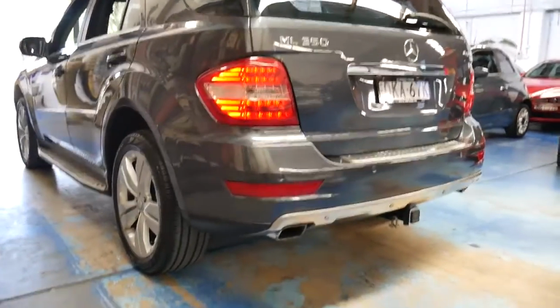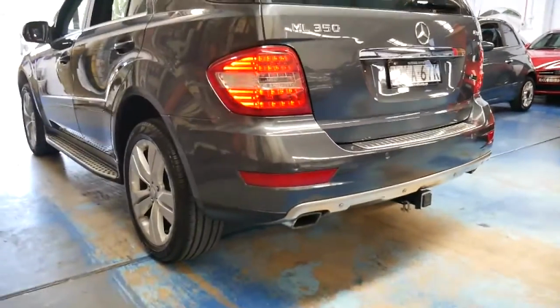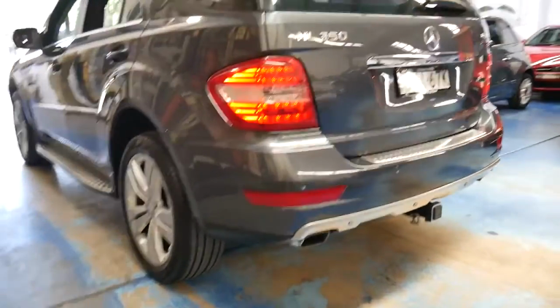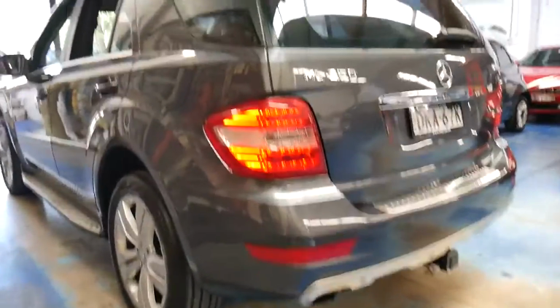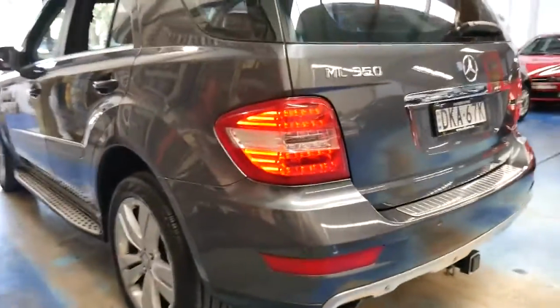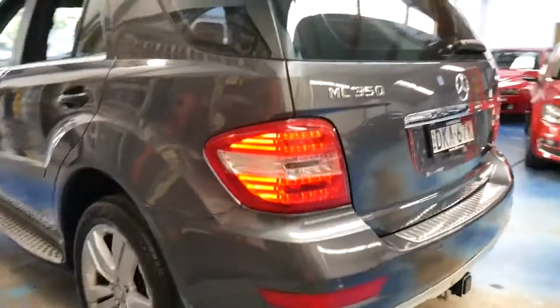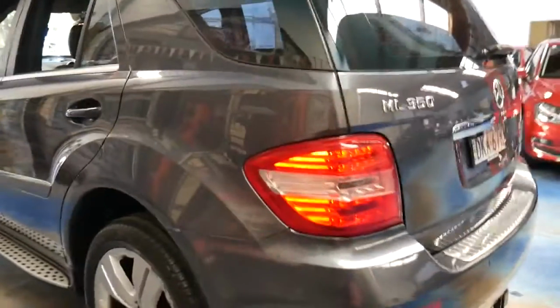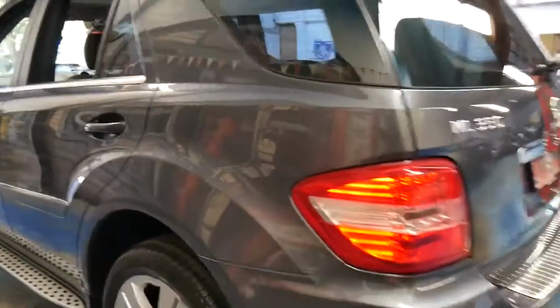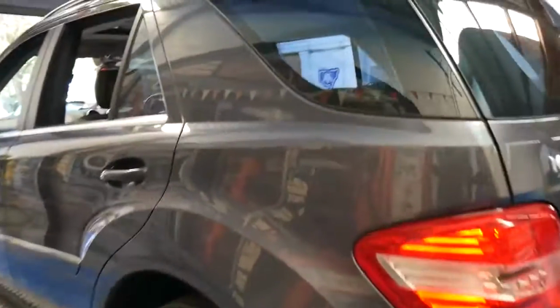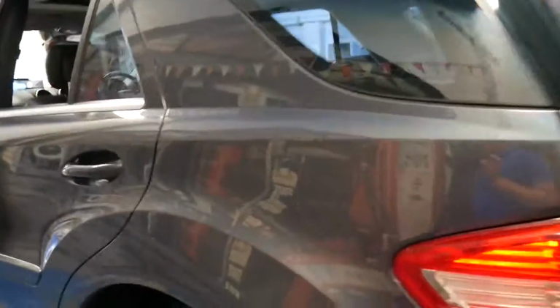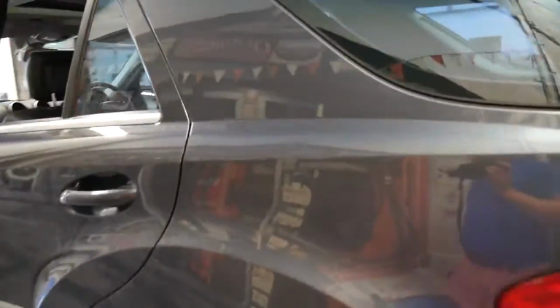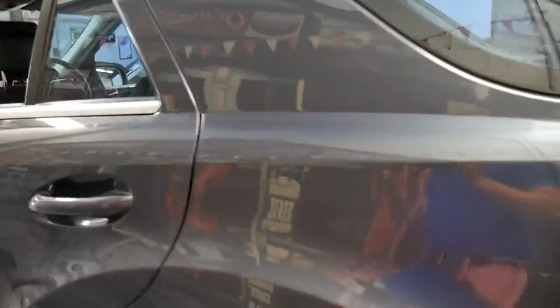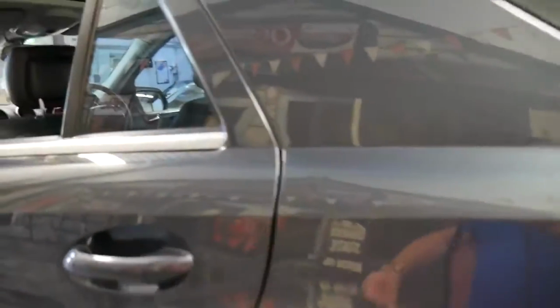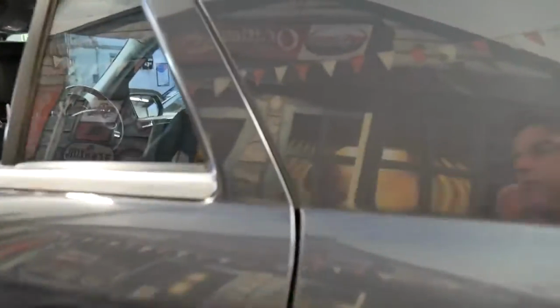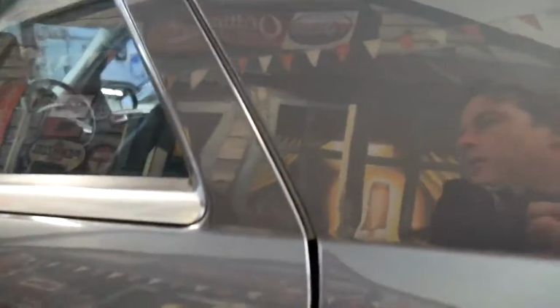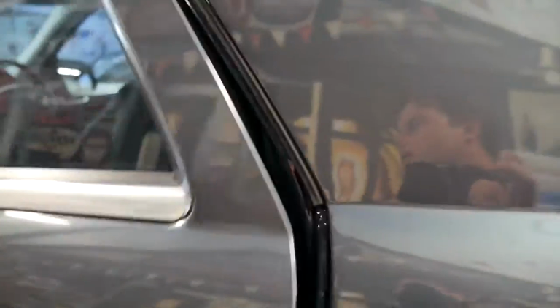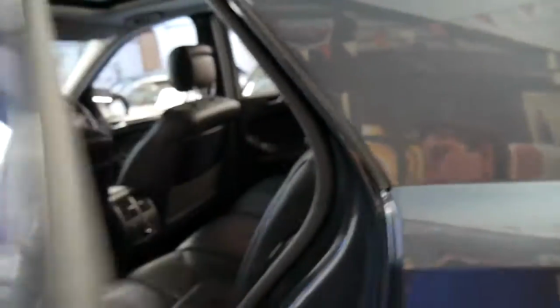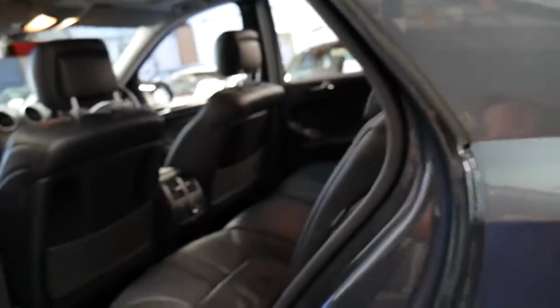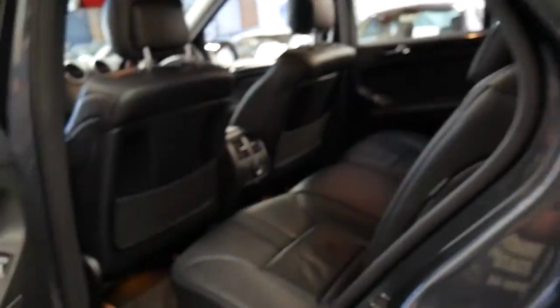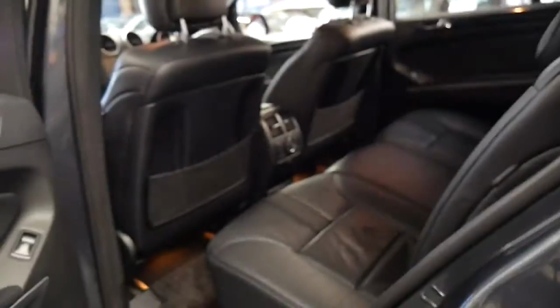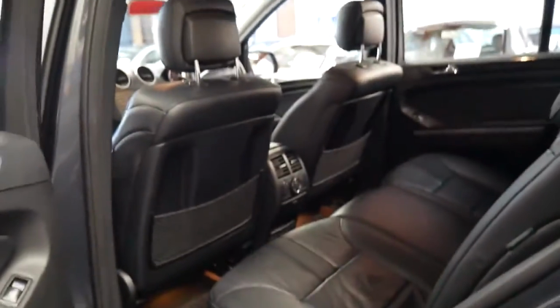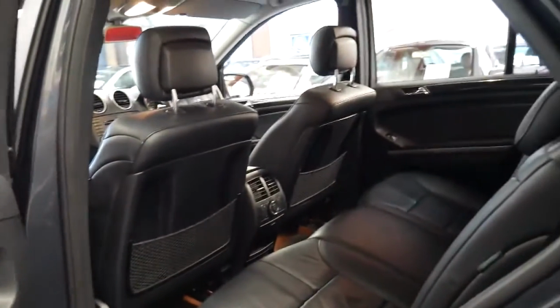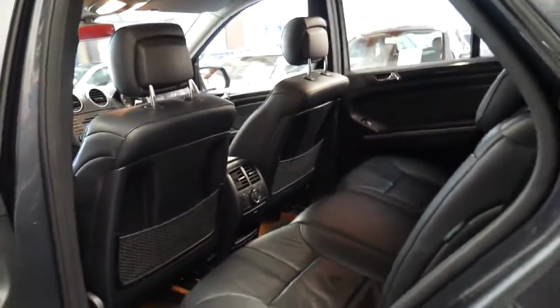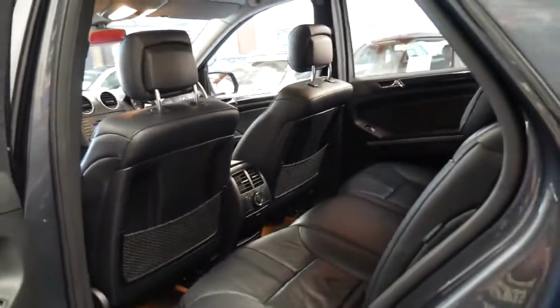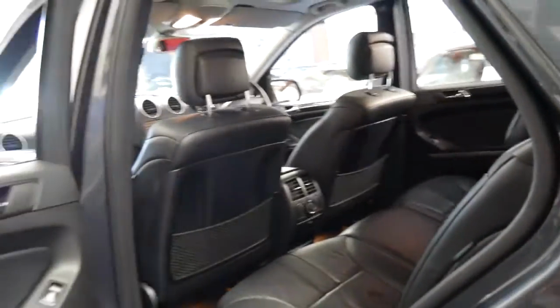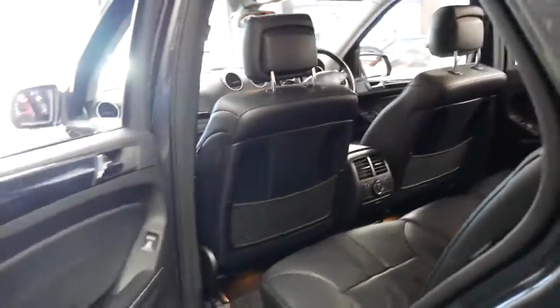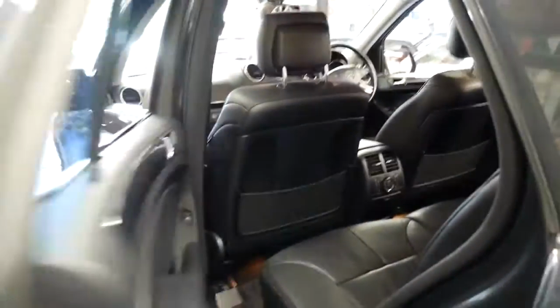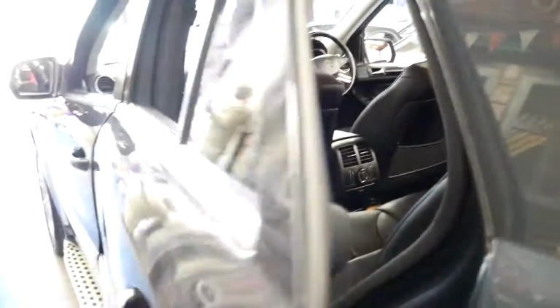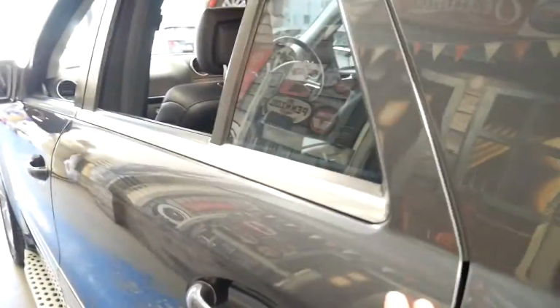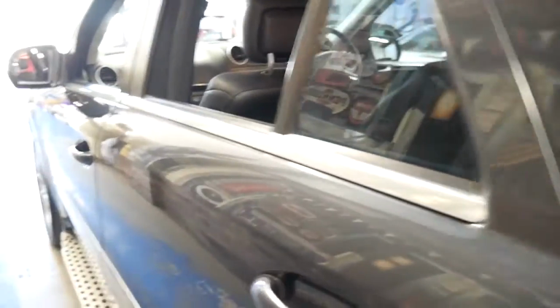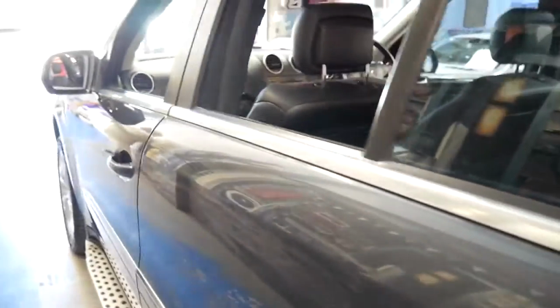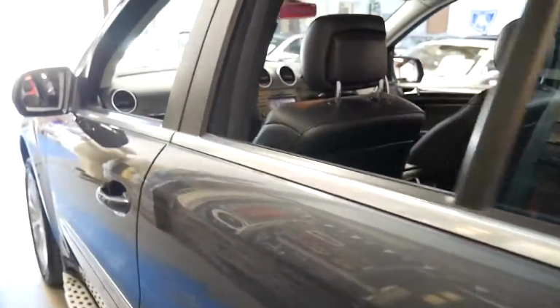It's got Pirelli Scorpion tyres, which are a personal favourite of mine. I've put them on a few of my cars and they're fantastic — they last a long time, they're quiet and they grip very well.